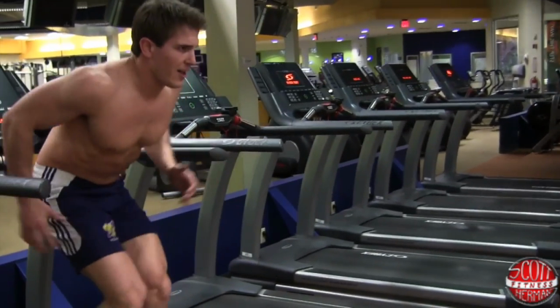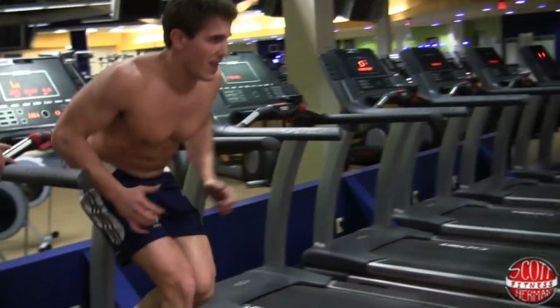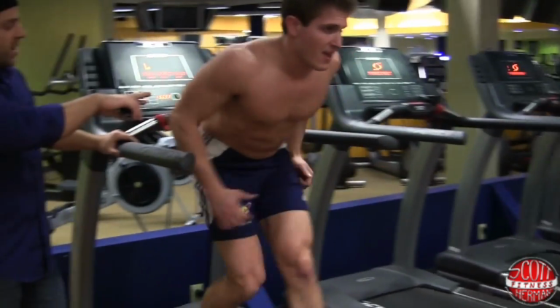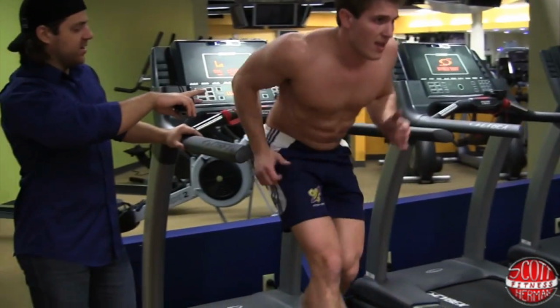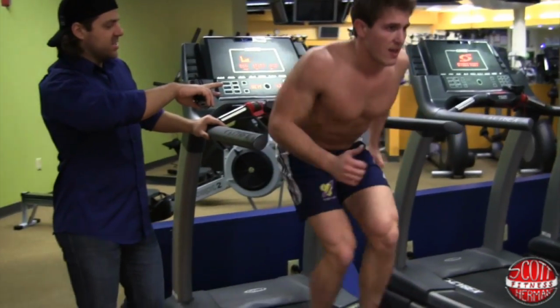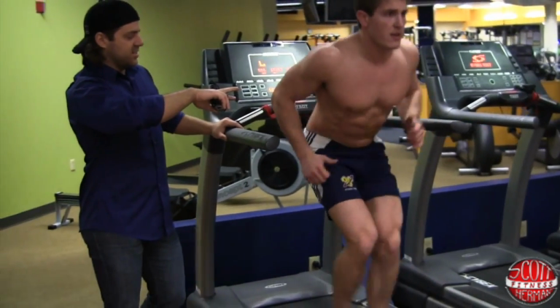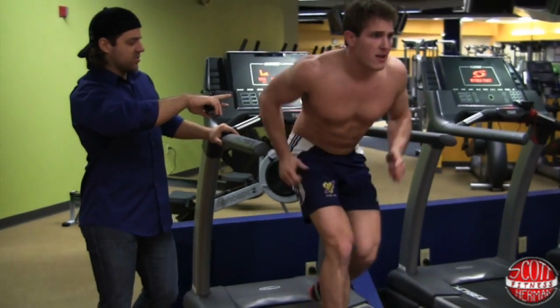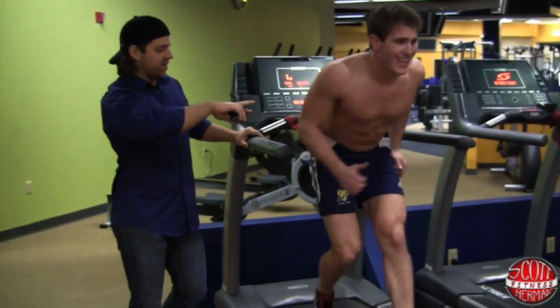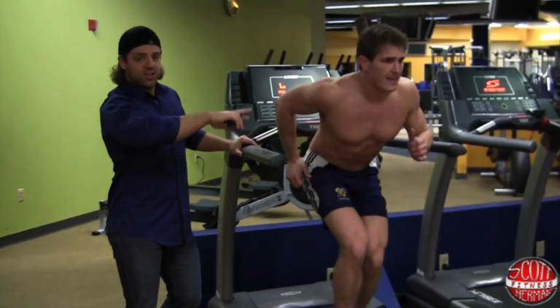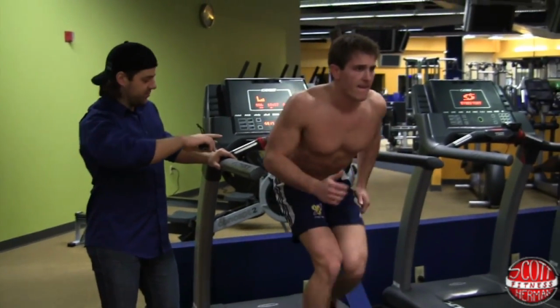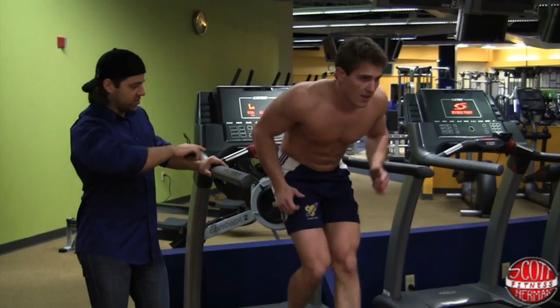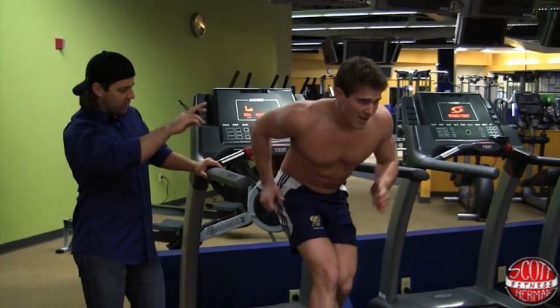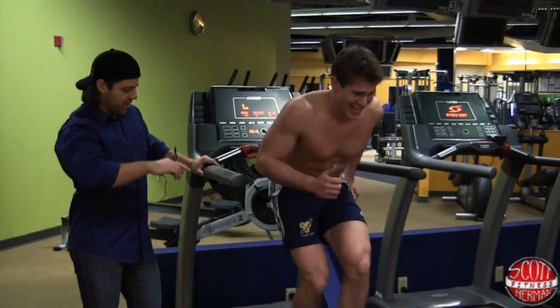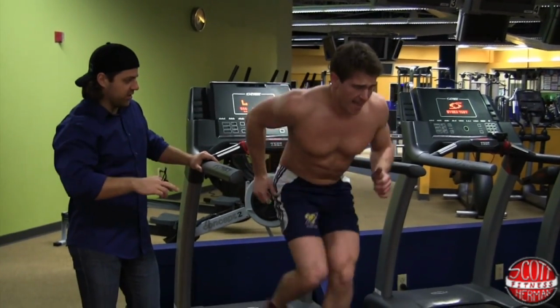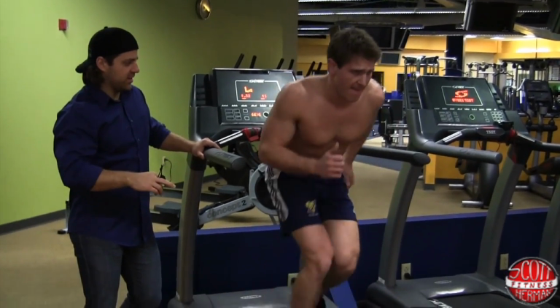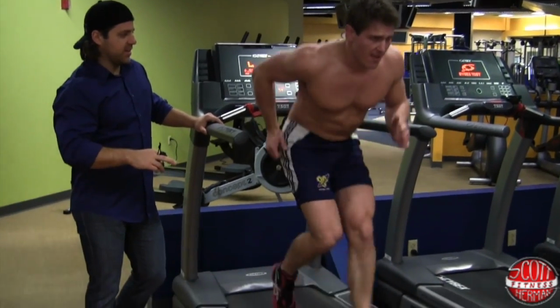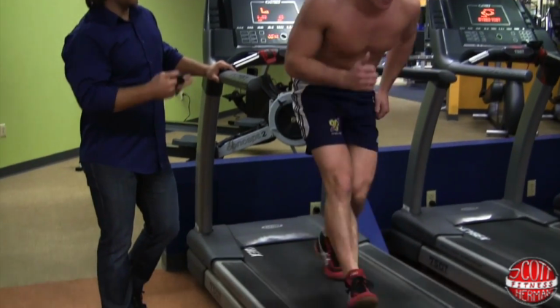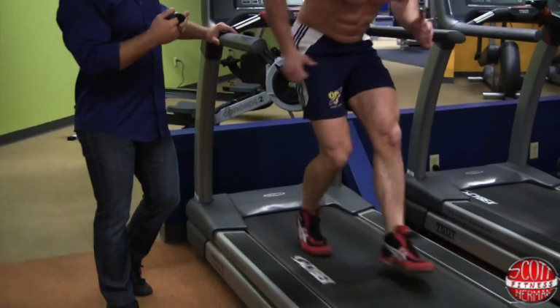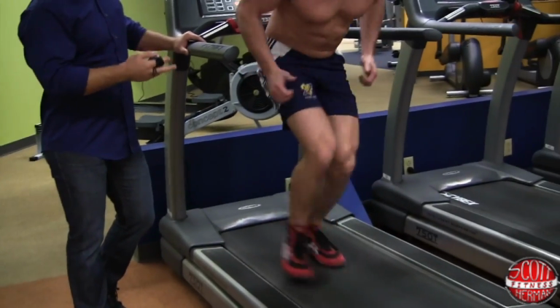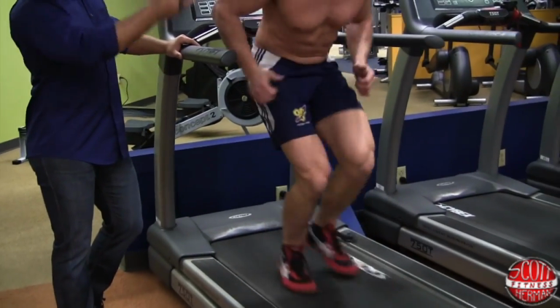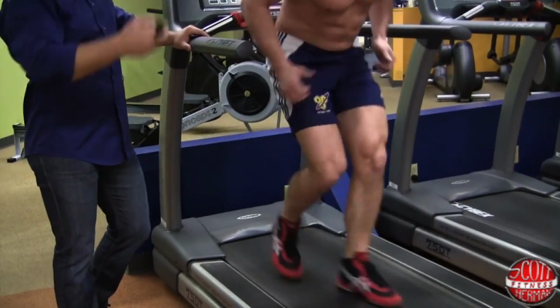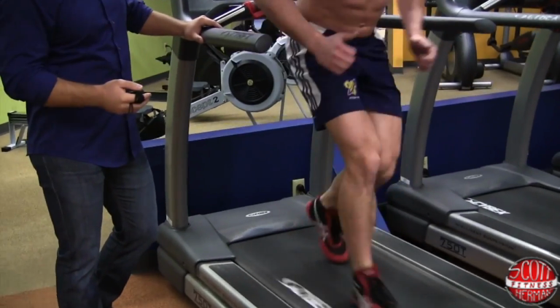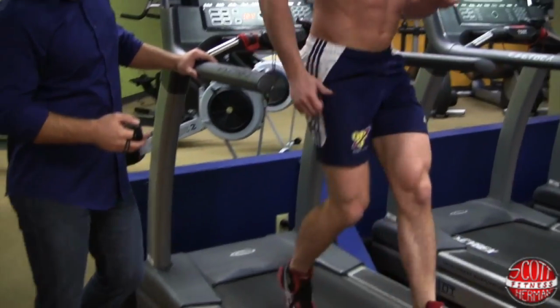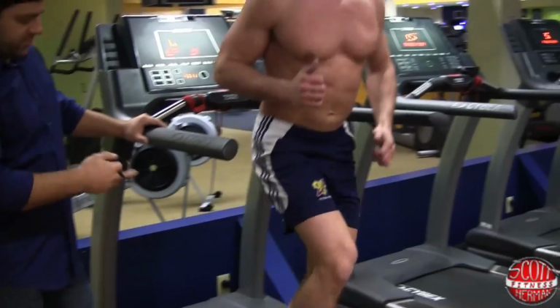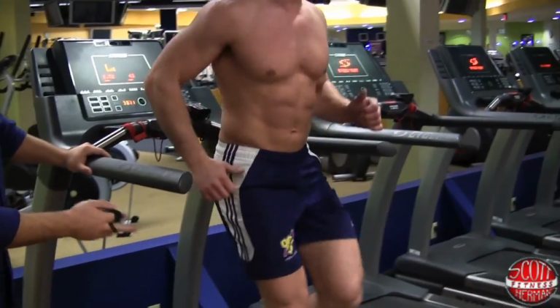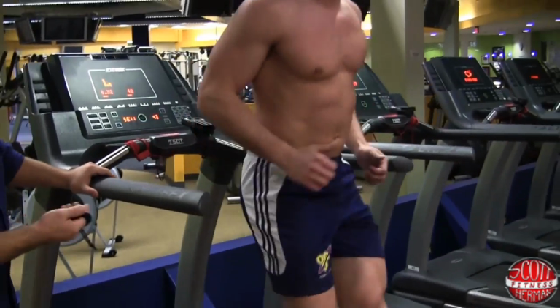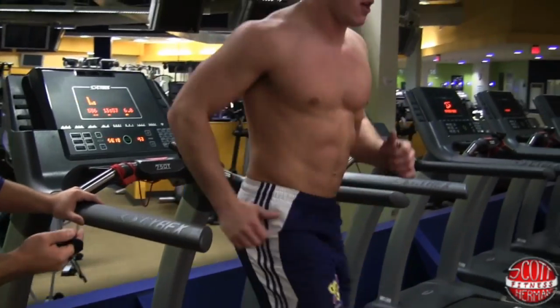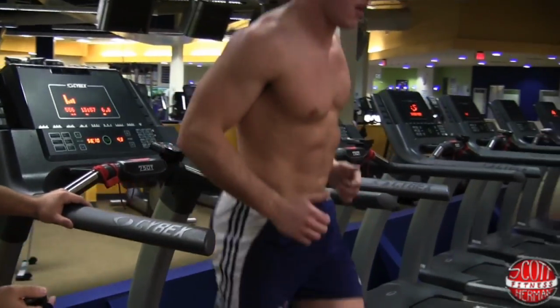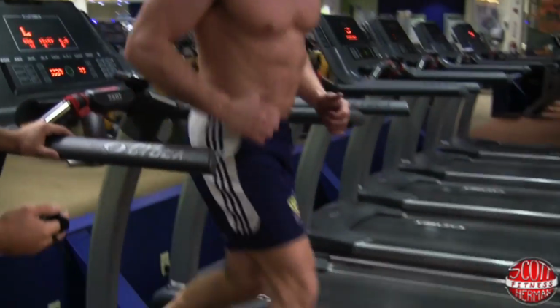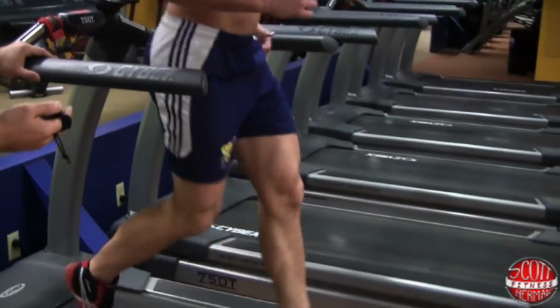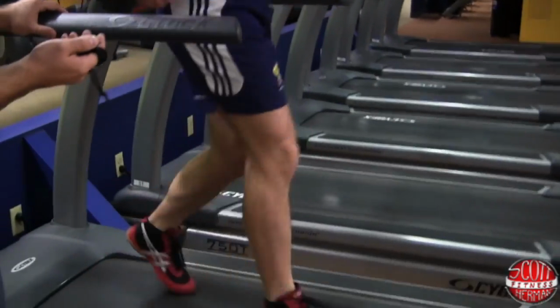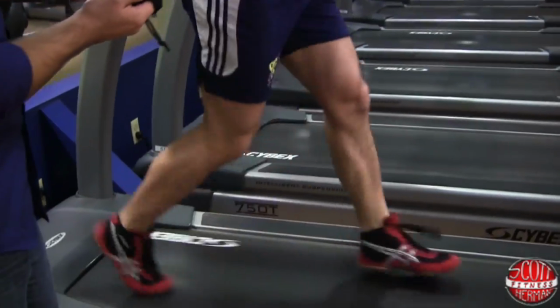Straighten out the spine here — his back is trying to arch. Stay tall and make a longer stride. Pump those arms.